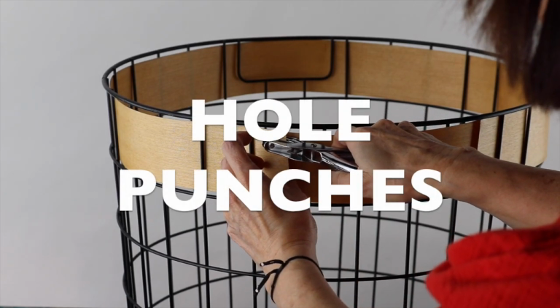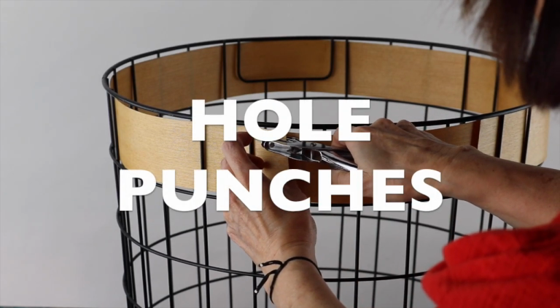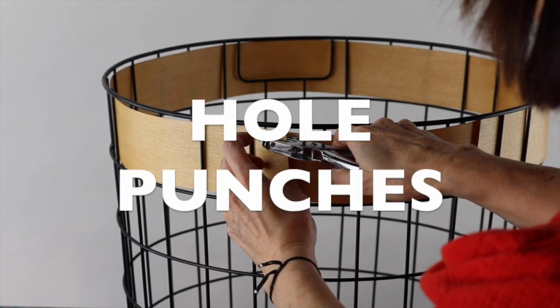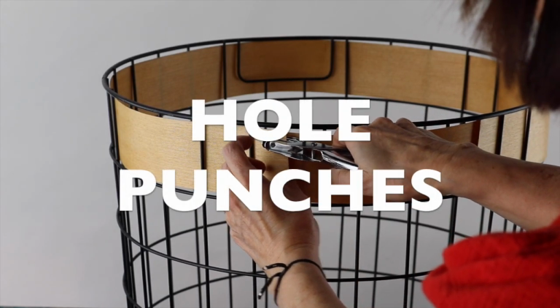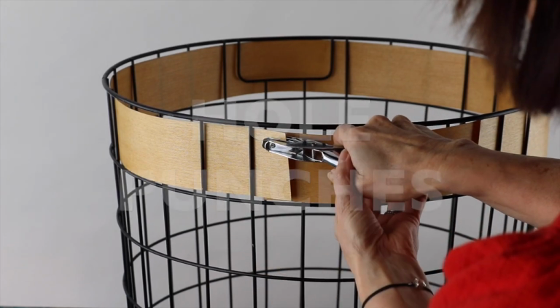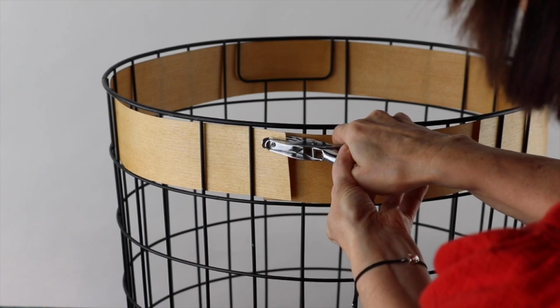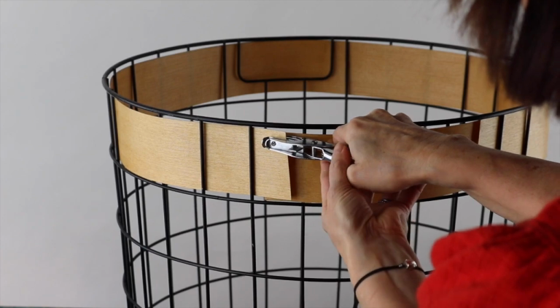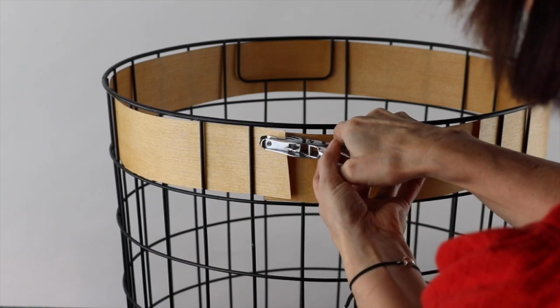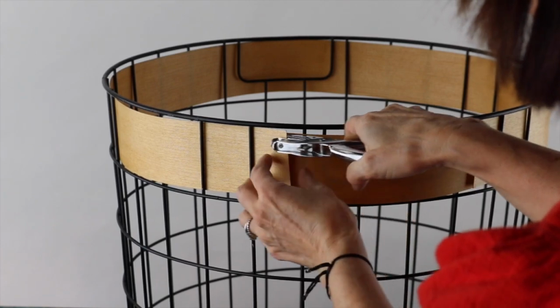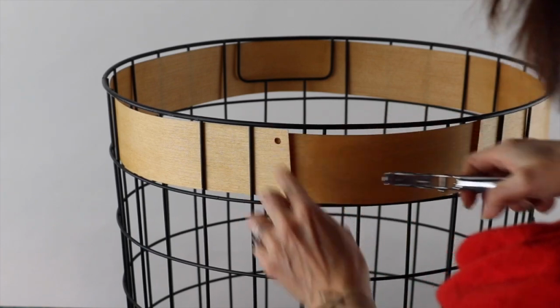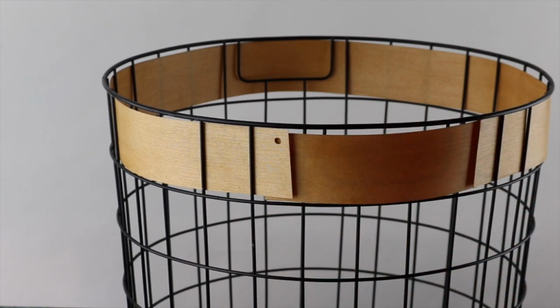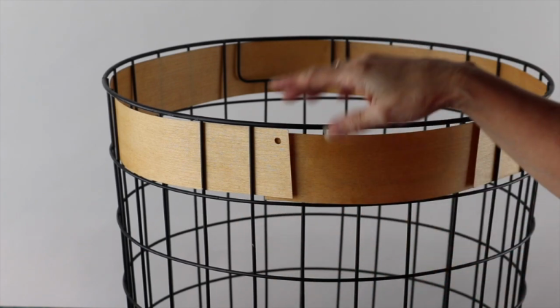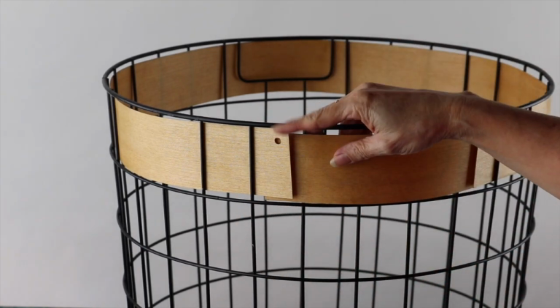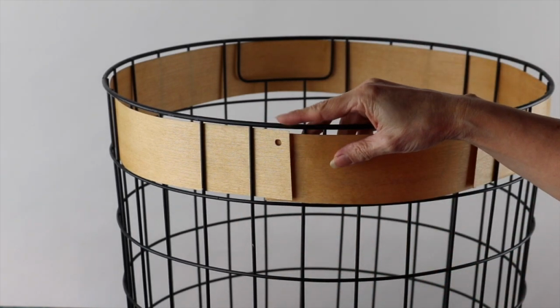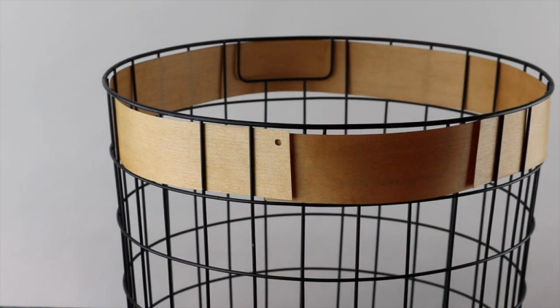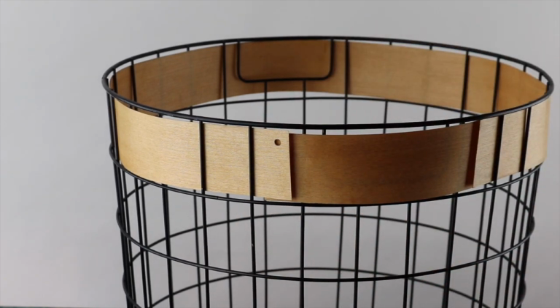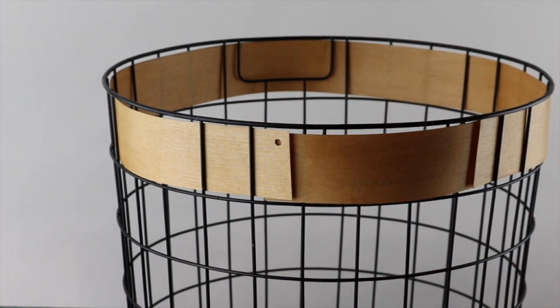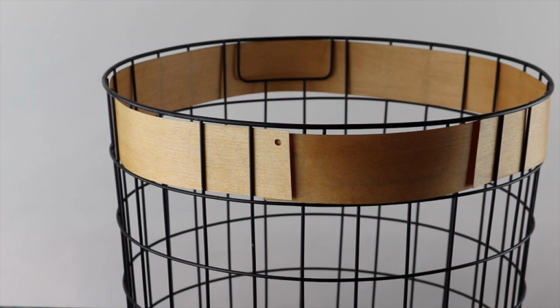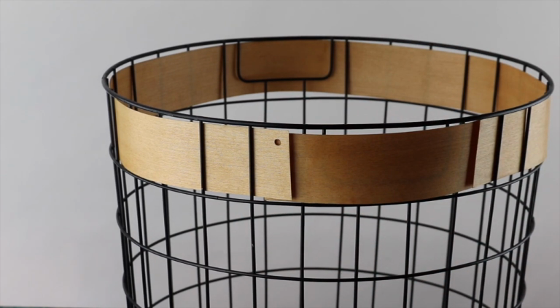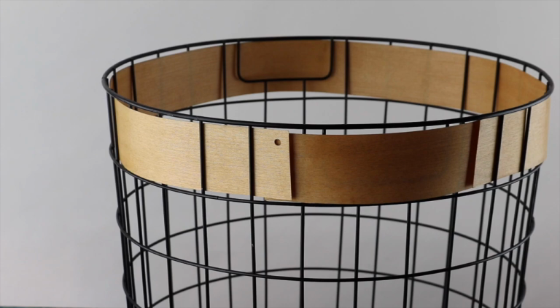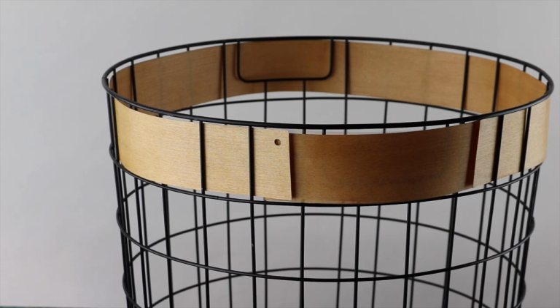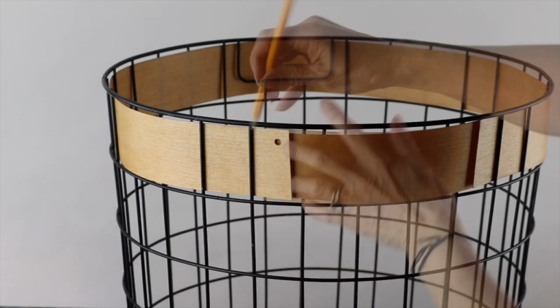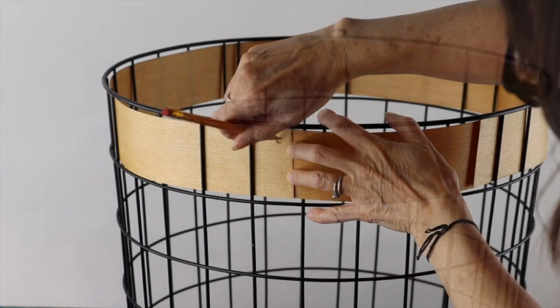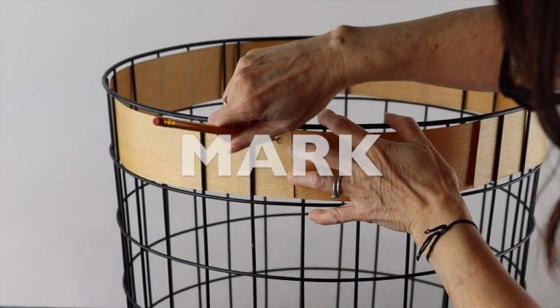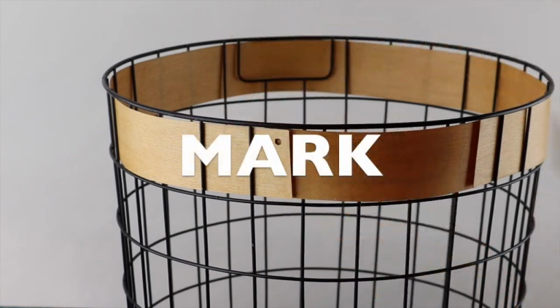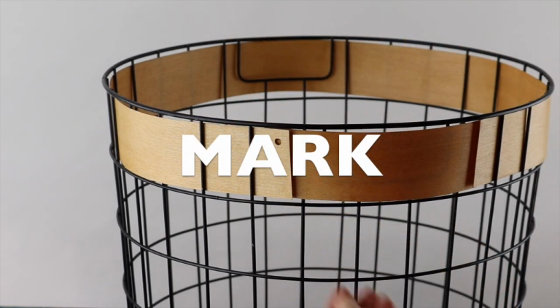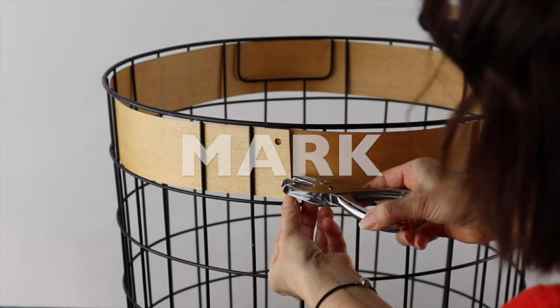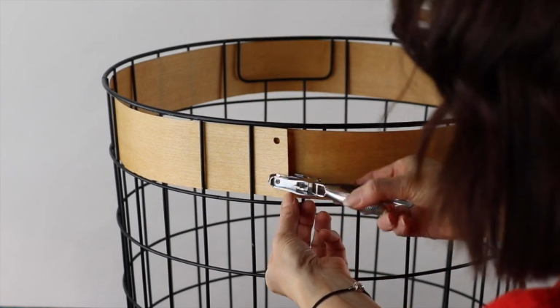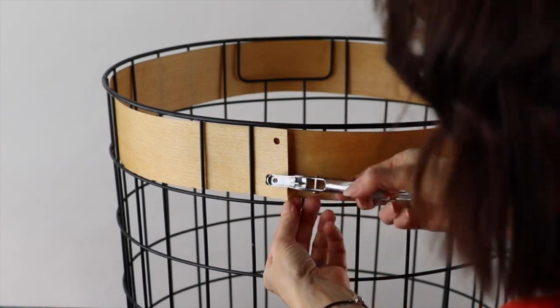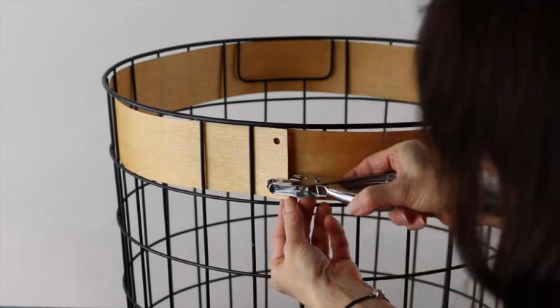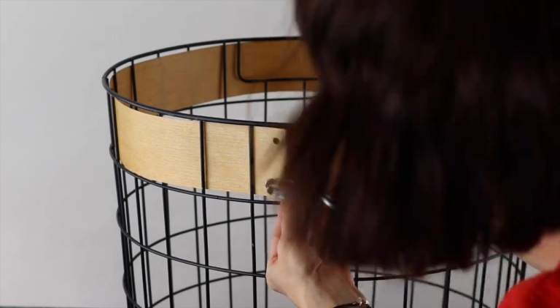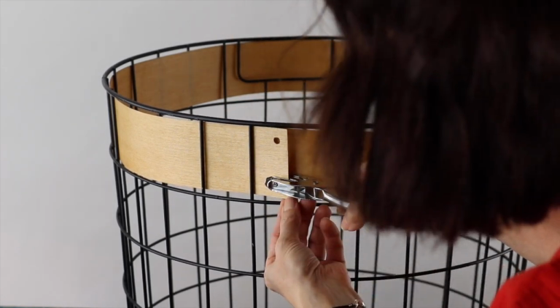Punch the first hole on the longer veneer piece, then mark with a pencil where to hole punch the shorter one.